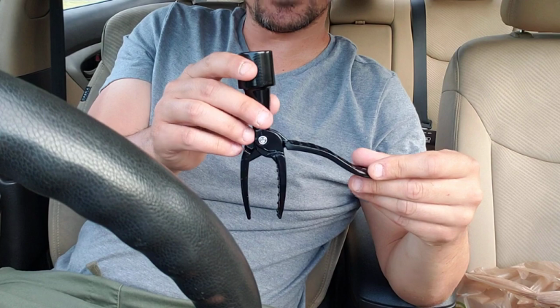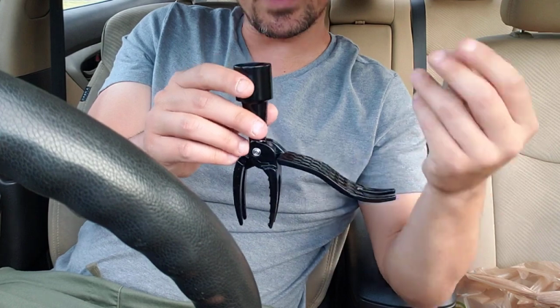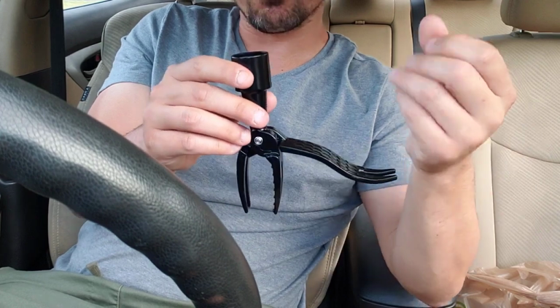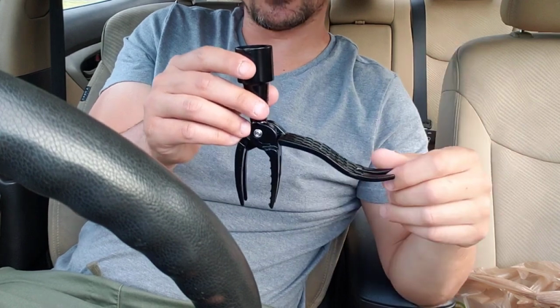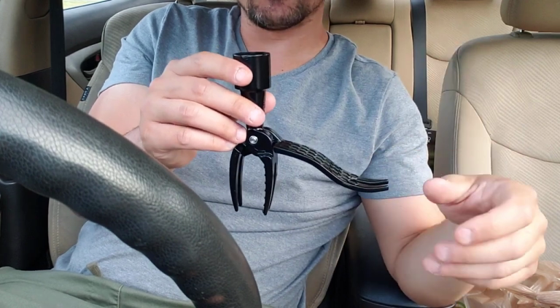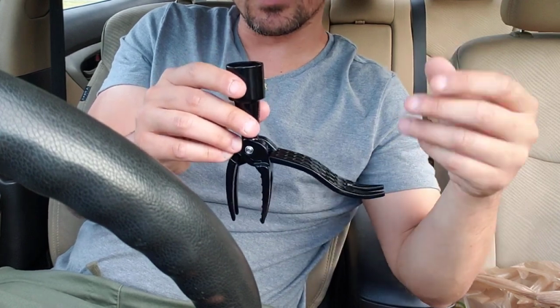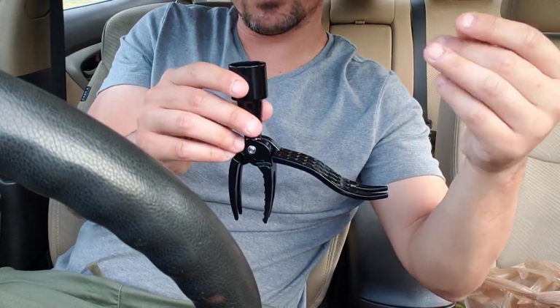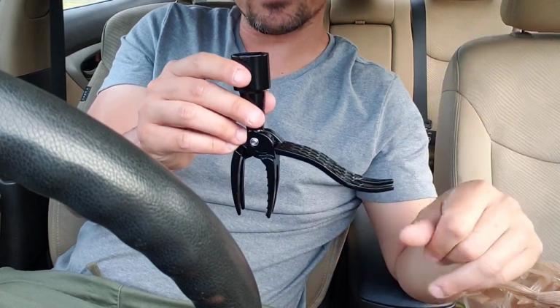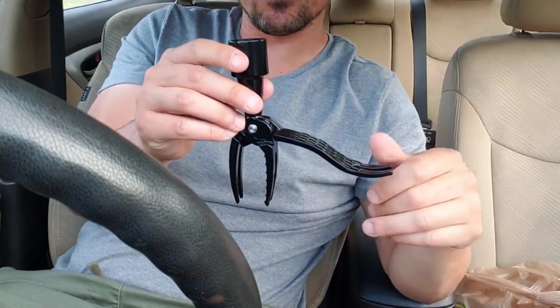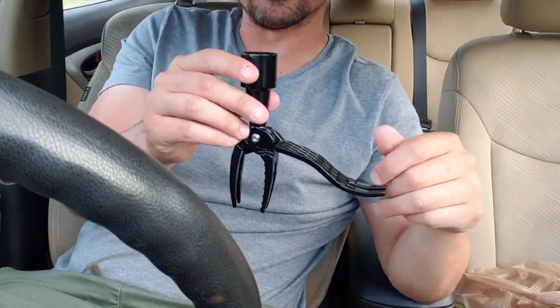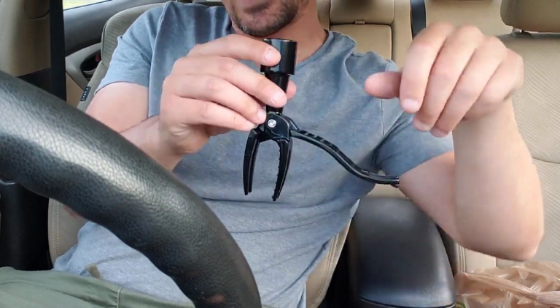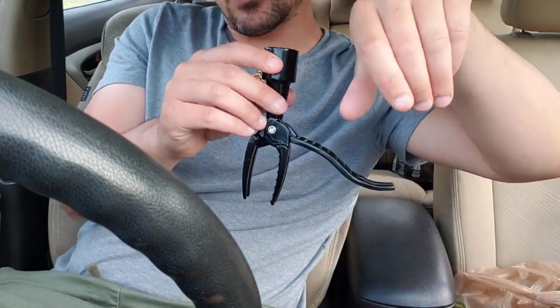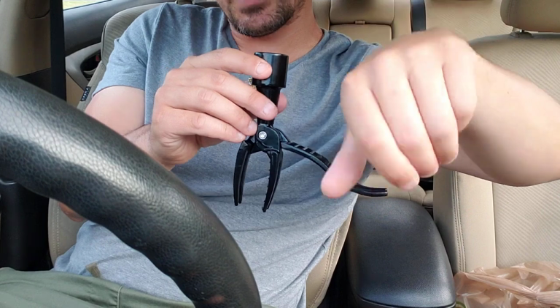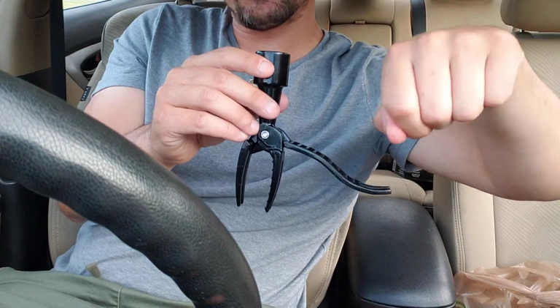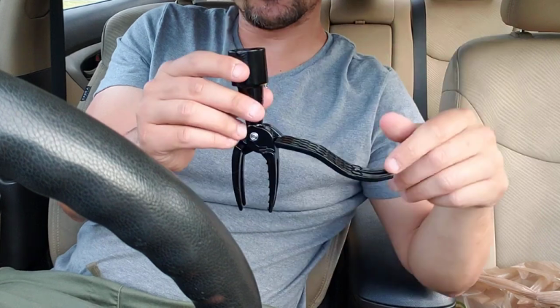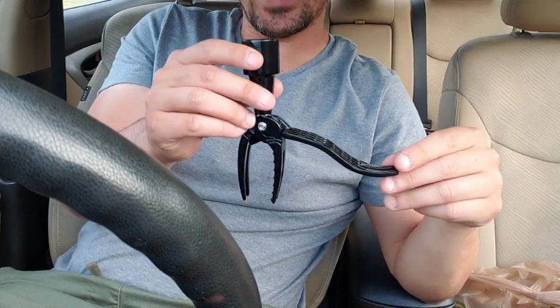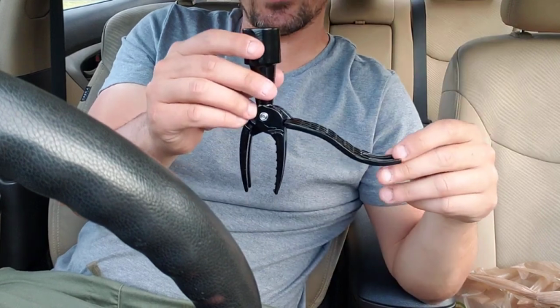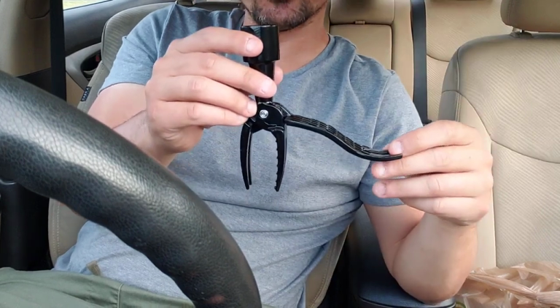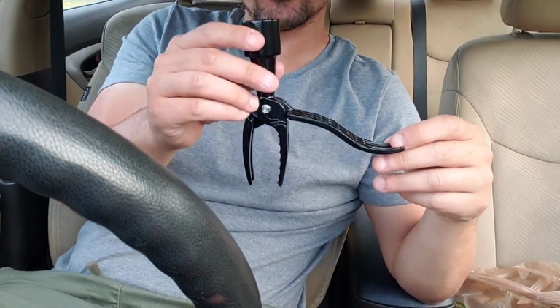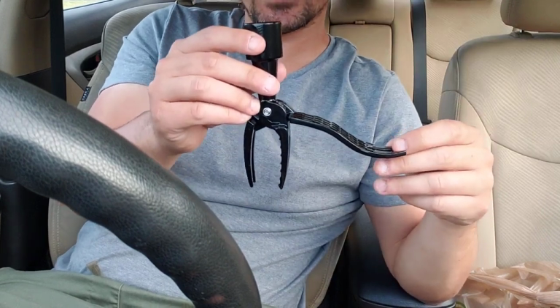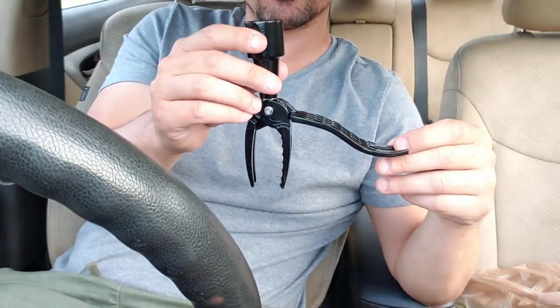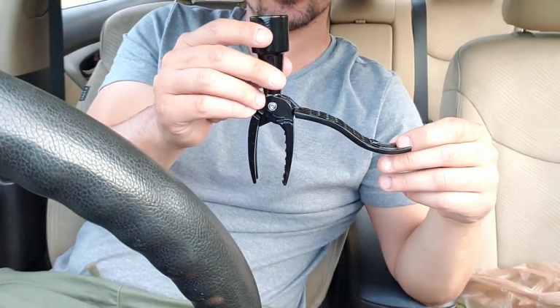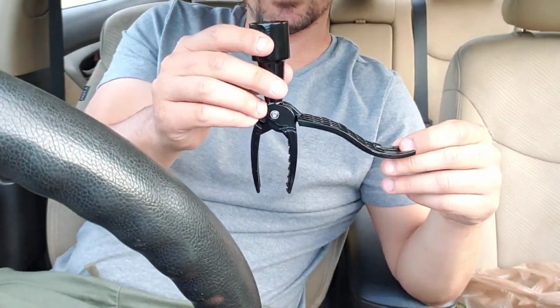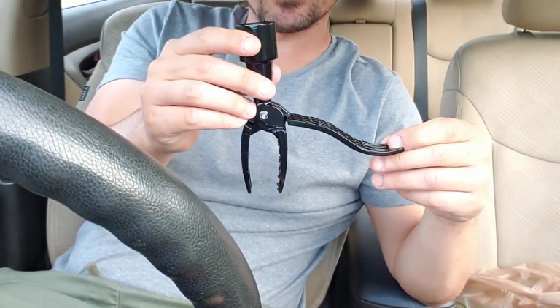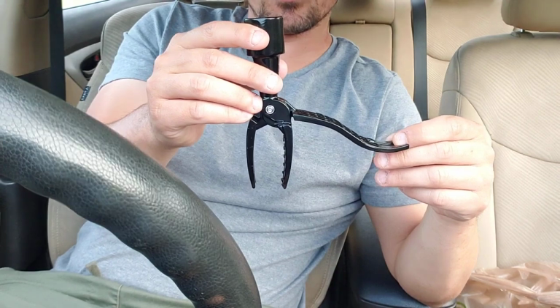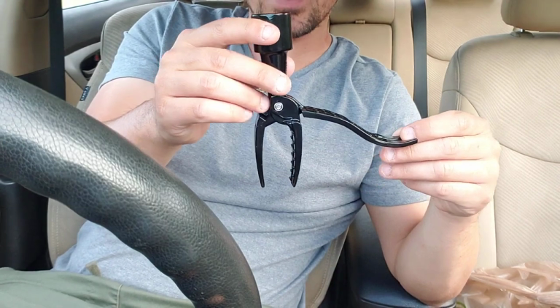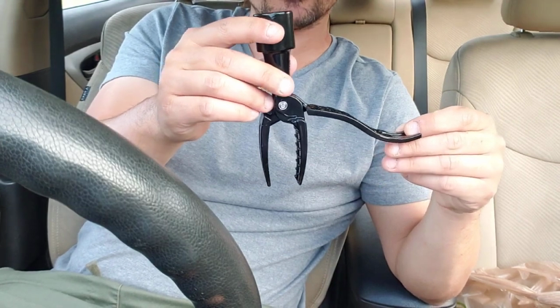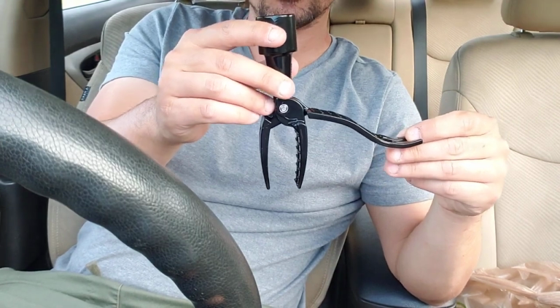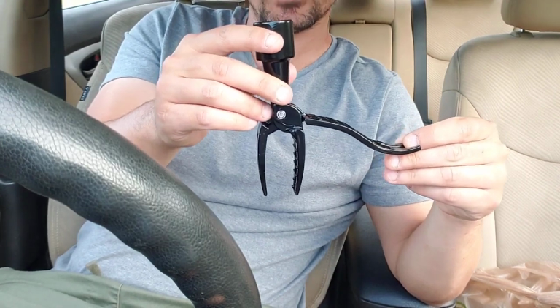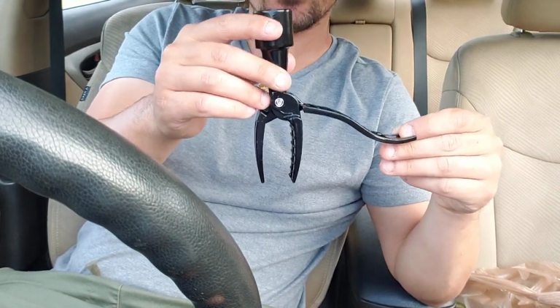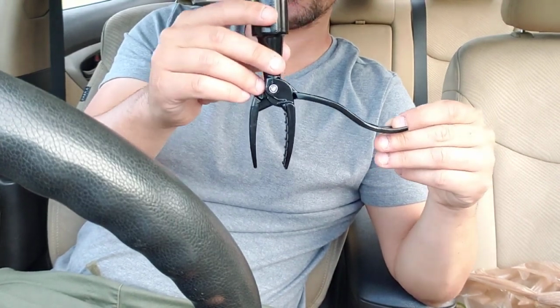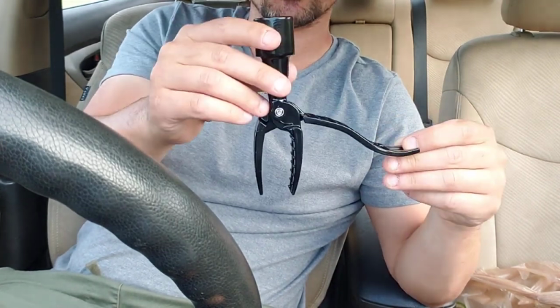A lot of weeds have those pricklies on them, and even if you're wearing a glove, they're getting stuck in your fingers. It's oftentimes tough to actually get a weed out at the root, and if you don't get a weed out at the root, it's just going to come right back. So this is going to help you get weeds out at the root.